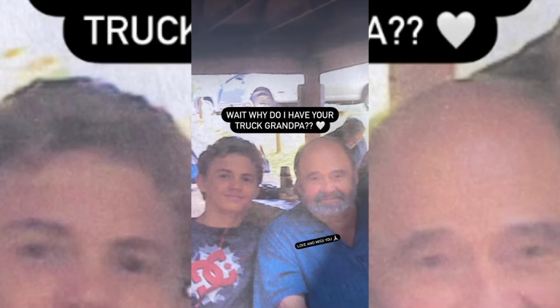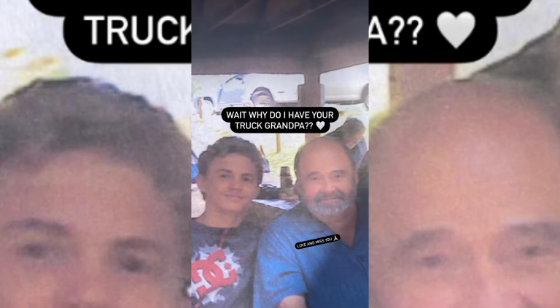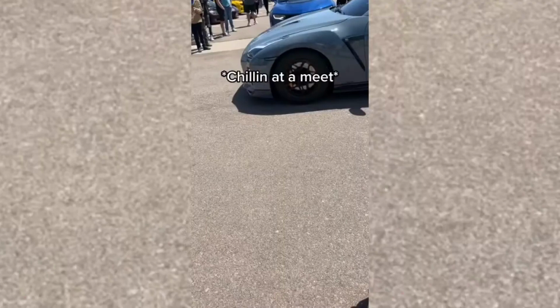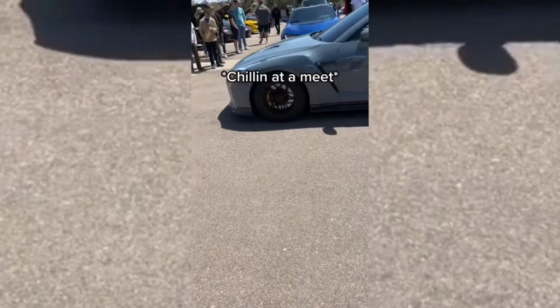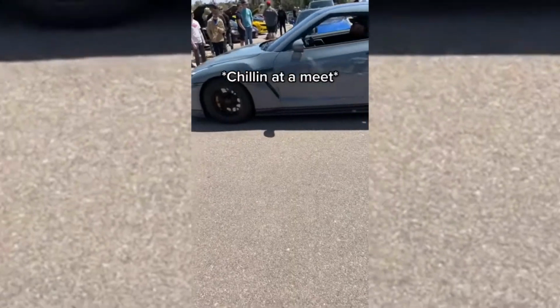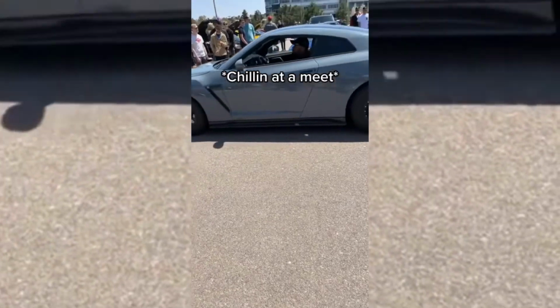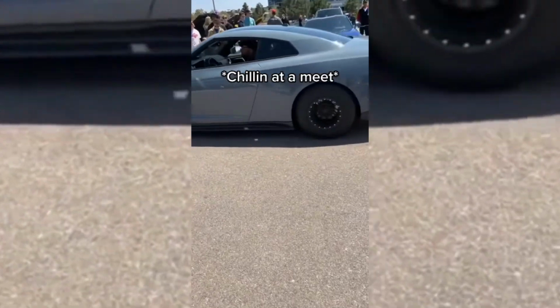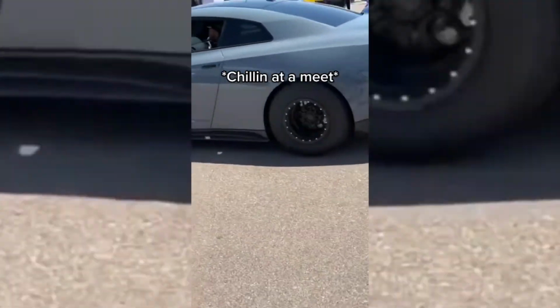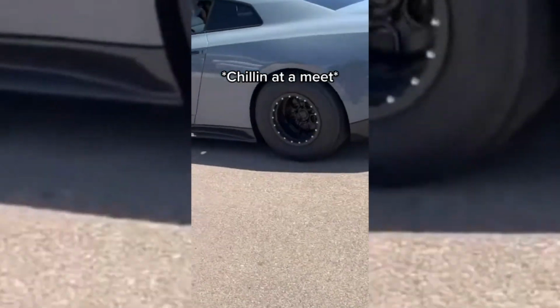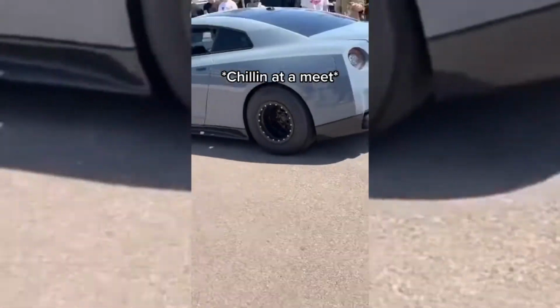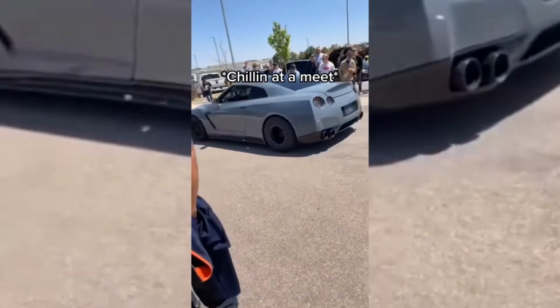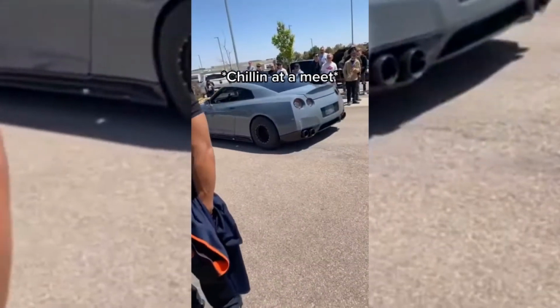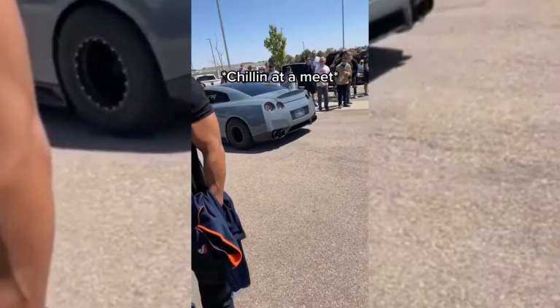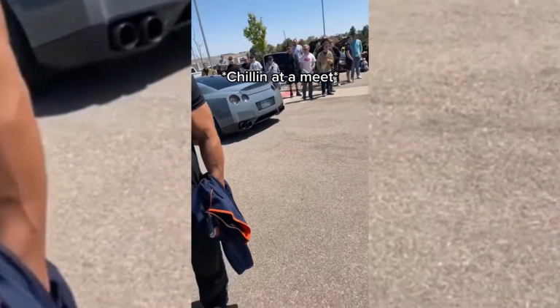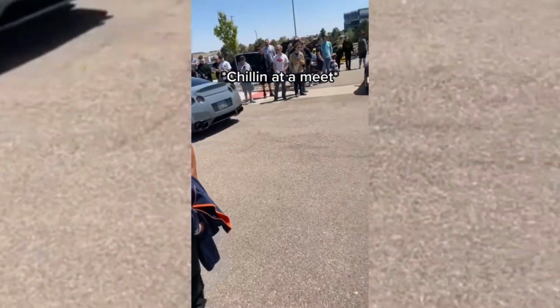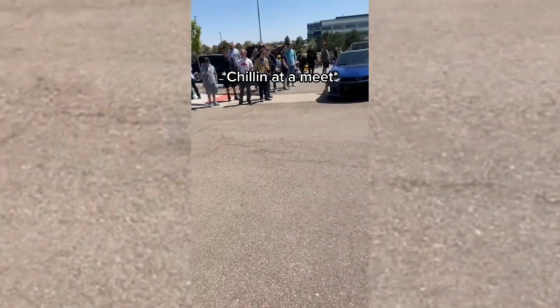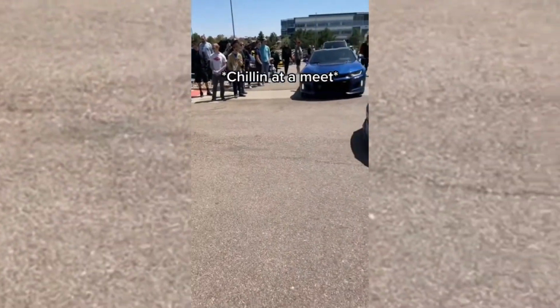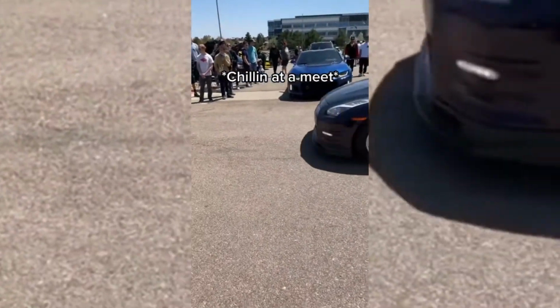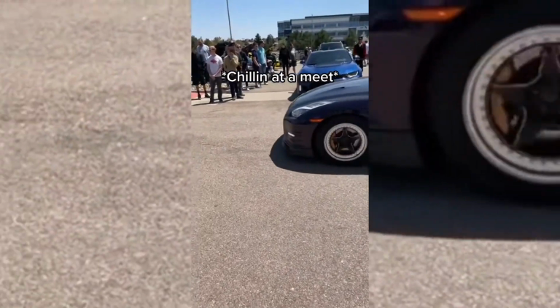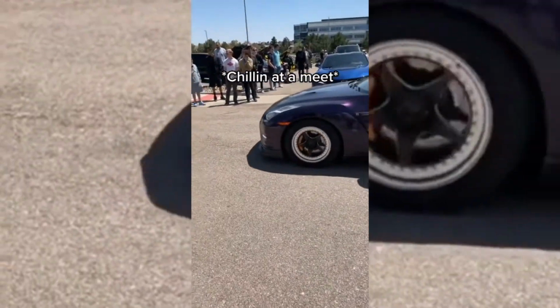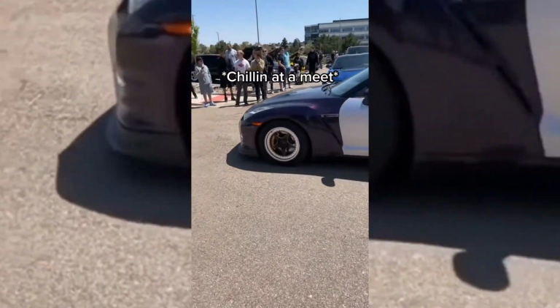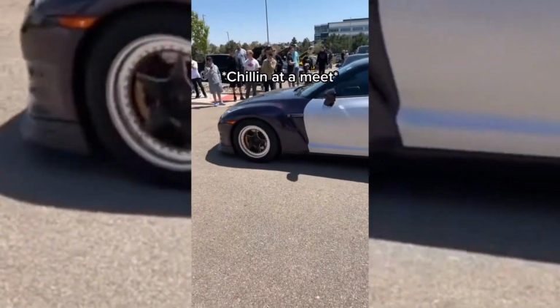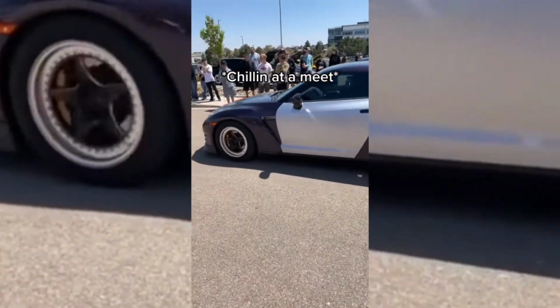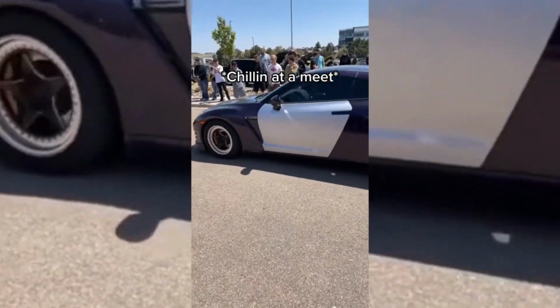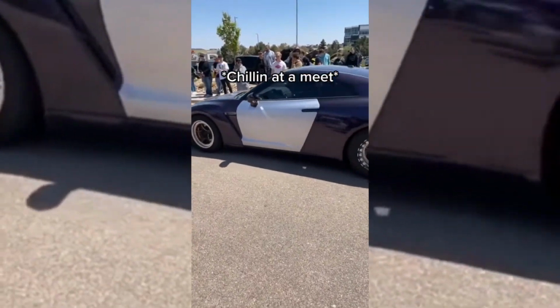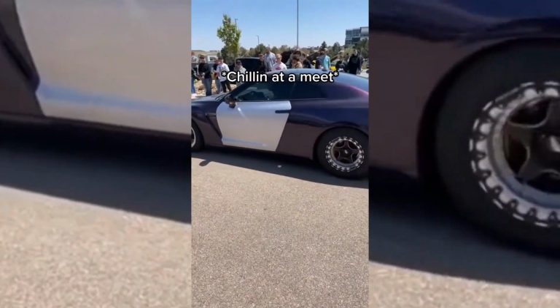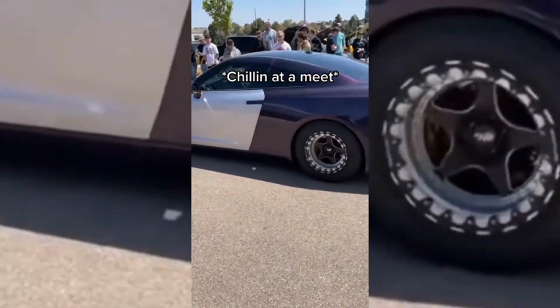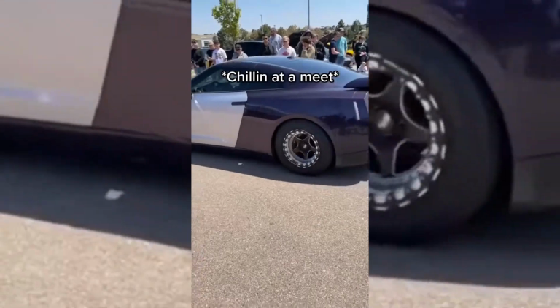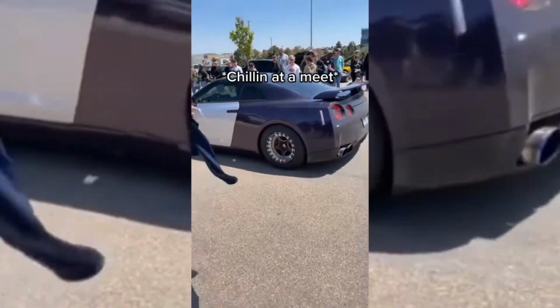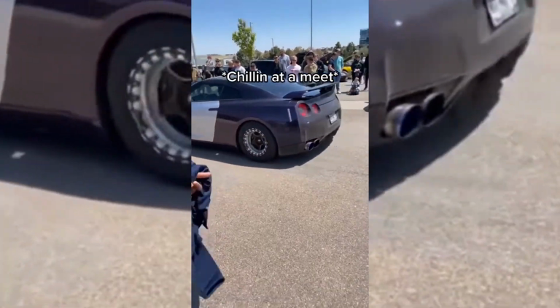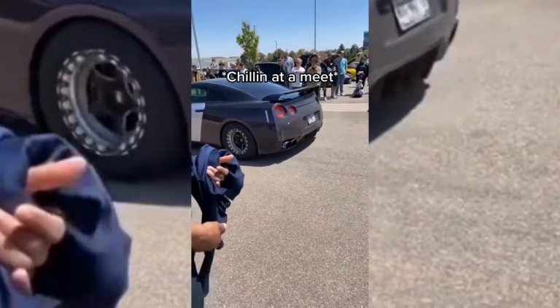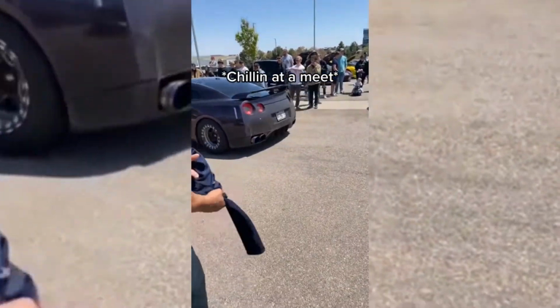That truck is pretty sick. Hey man, these lights look pretty good. Beadlocks on a GTR? Nasty. Is this more beadlocks? Oh yeah, hey man, these look pretty good, man. Nasty.